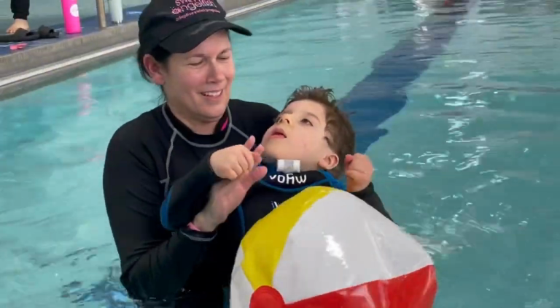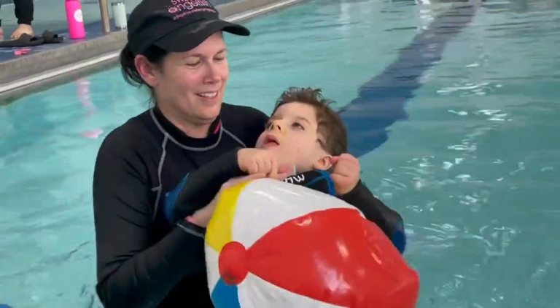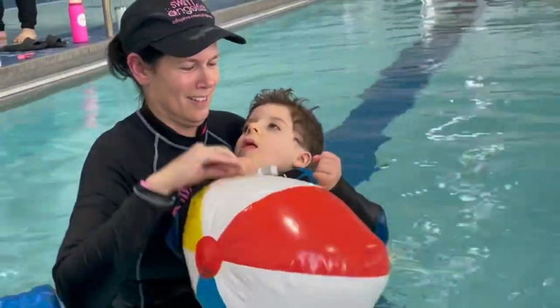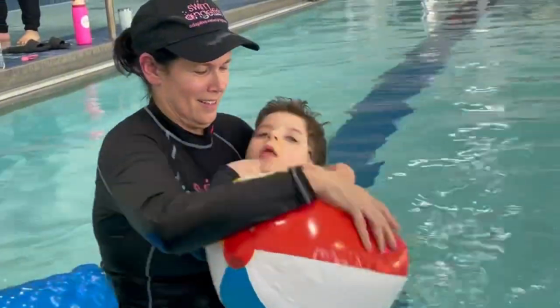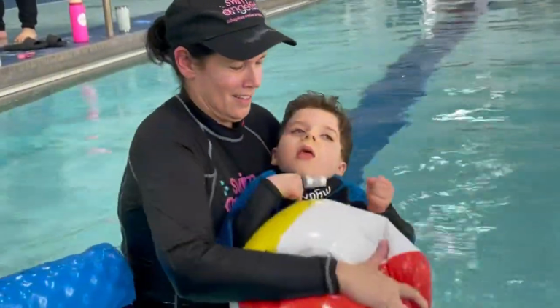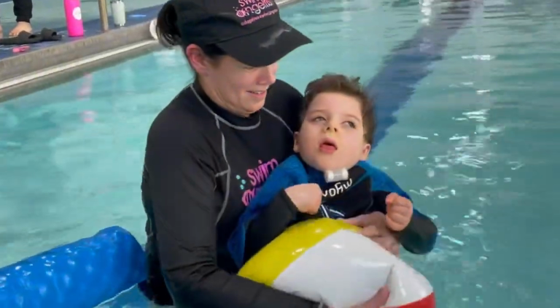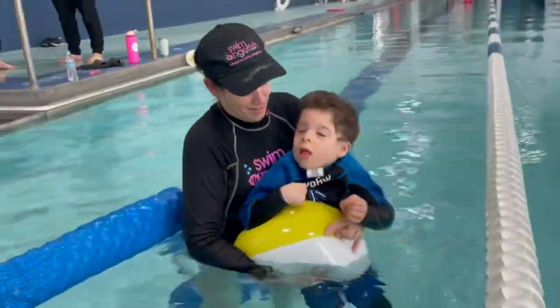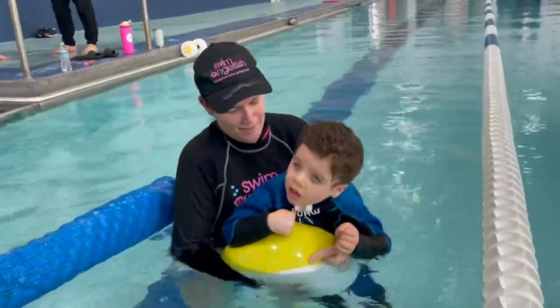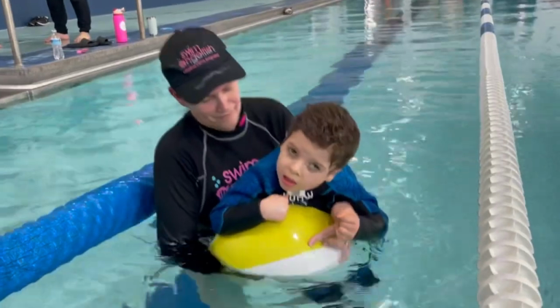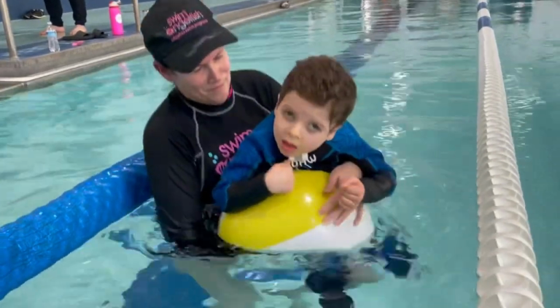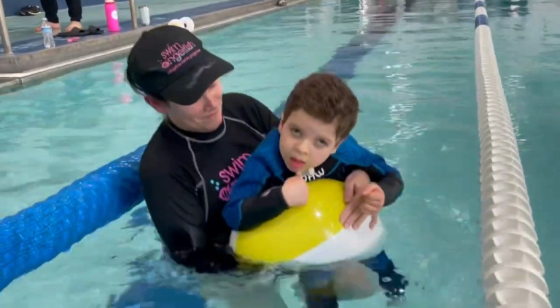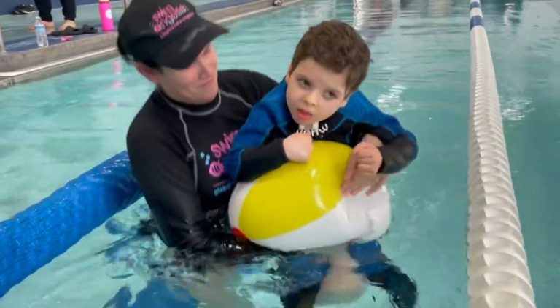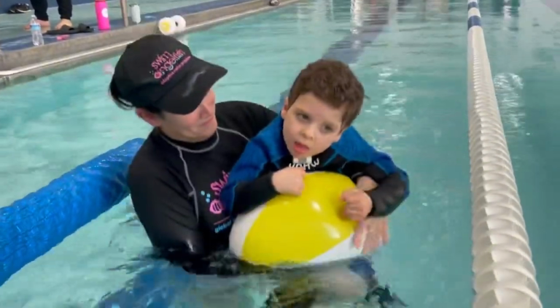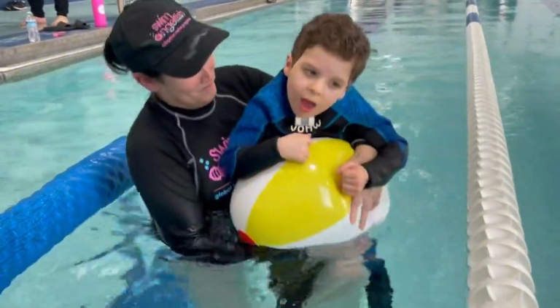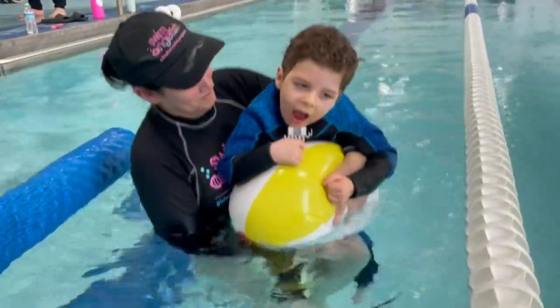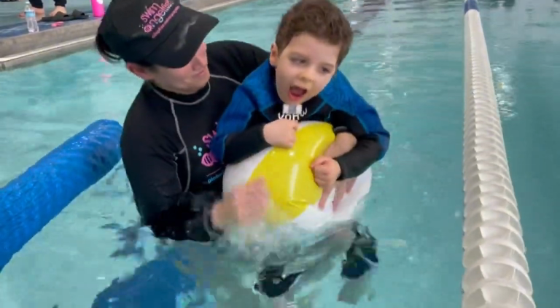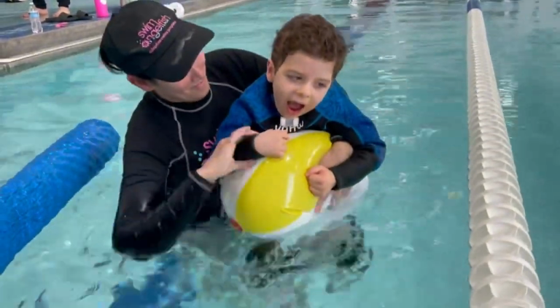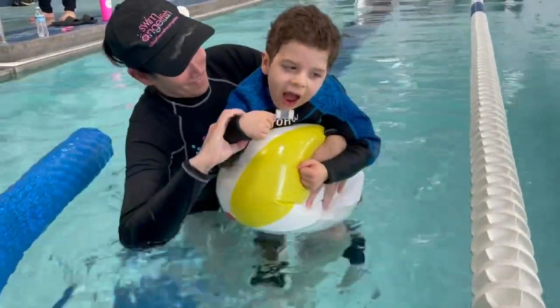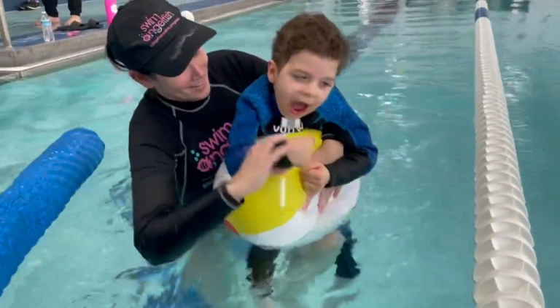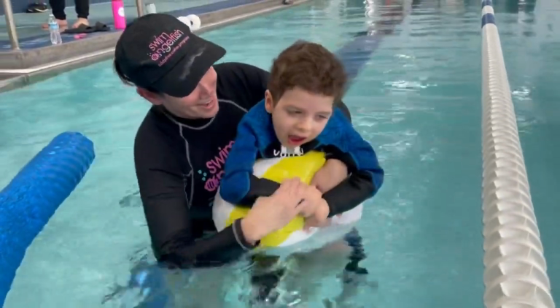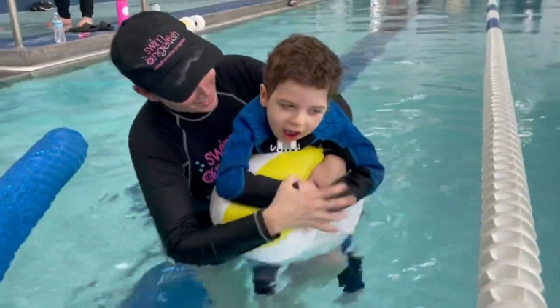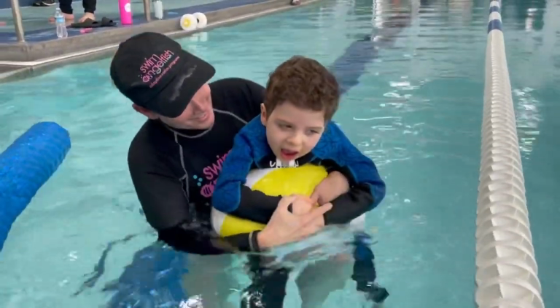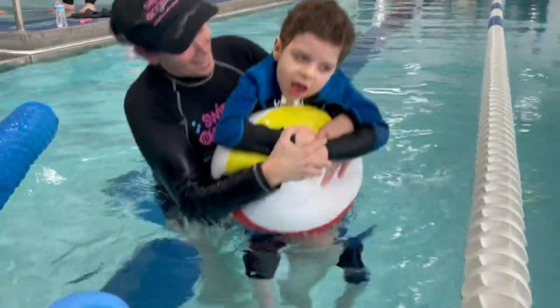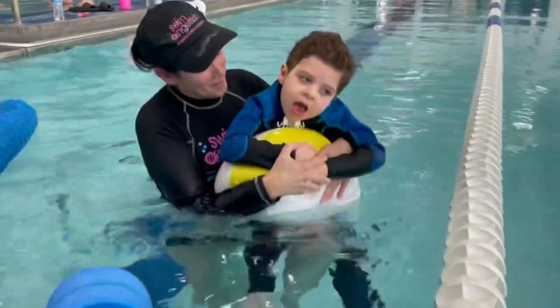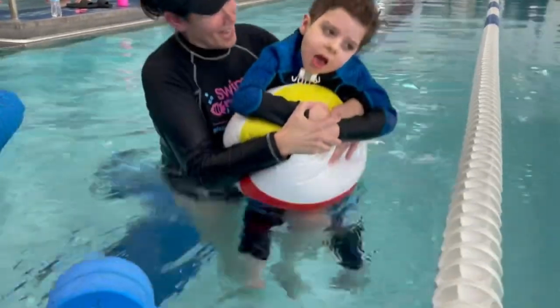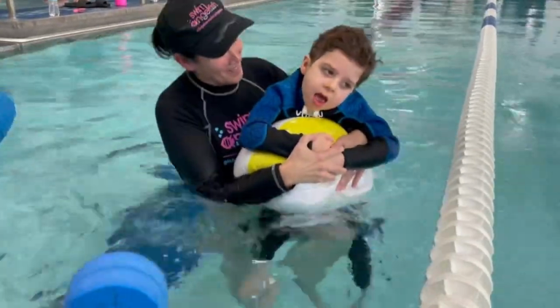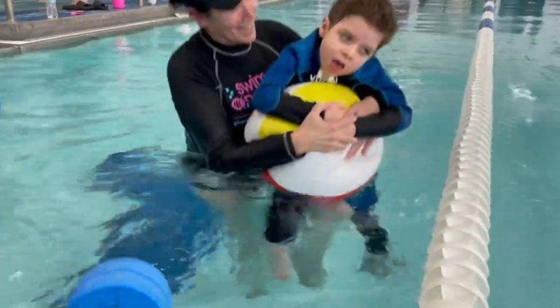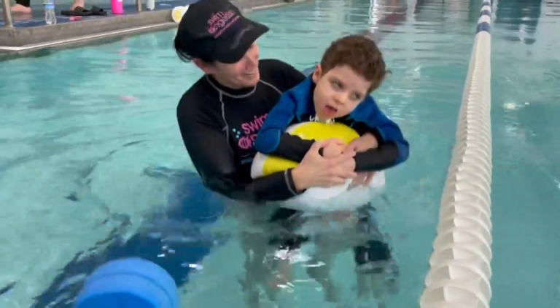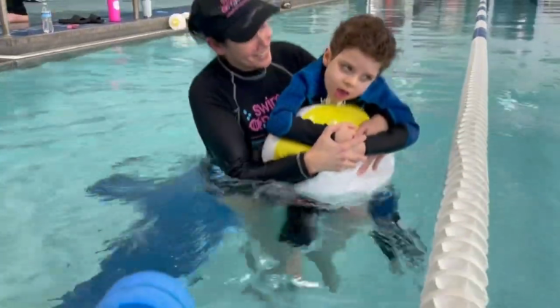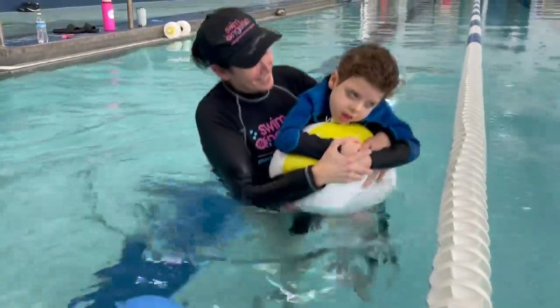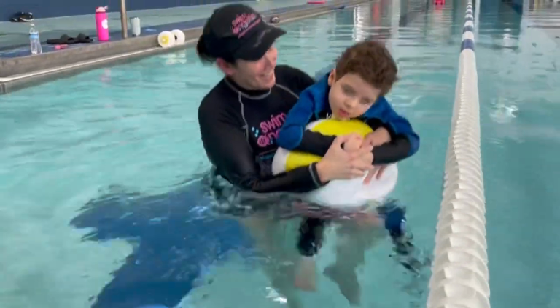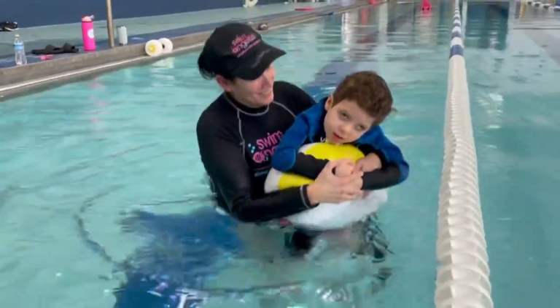Ben is a six-year-old little boy with a traumatic brain injury. He sustained this injury two years ago and is now back in the water with us.